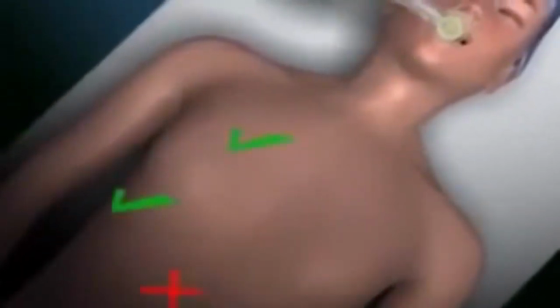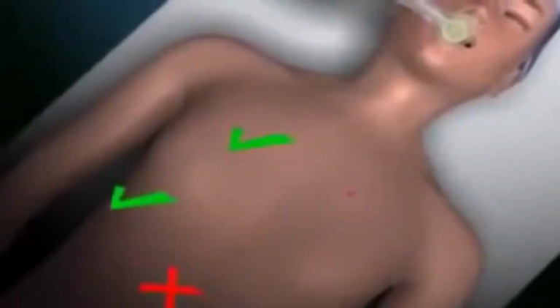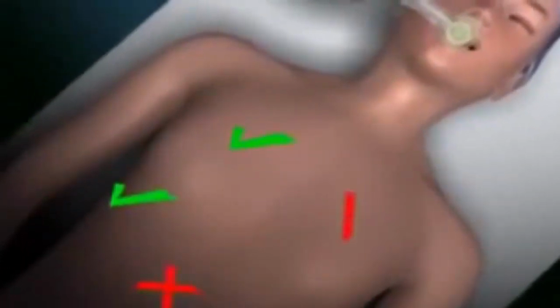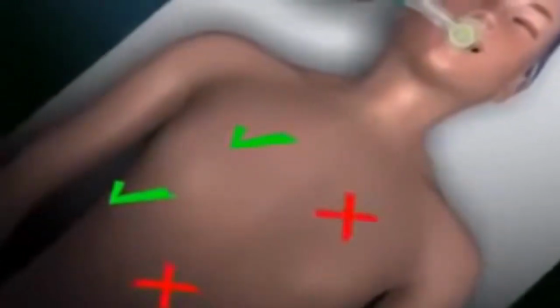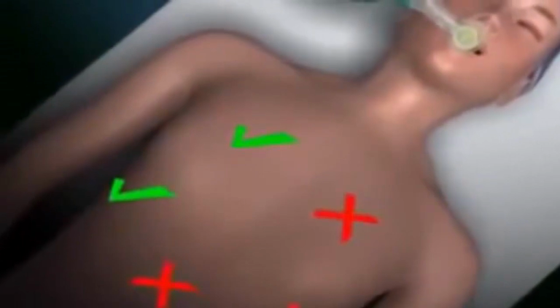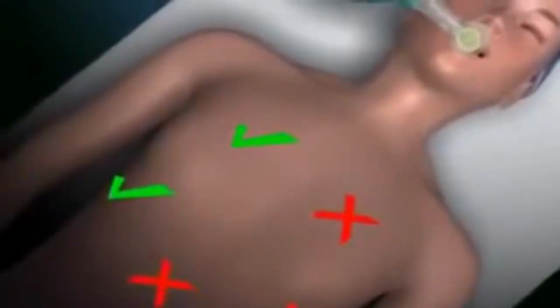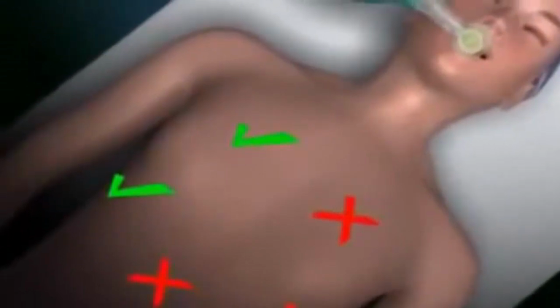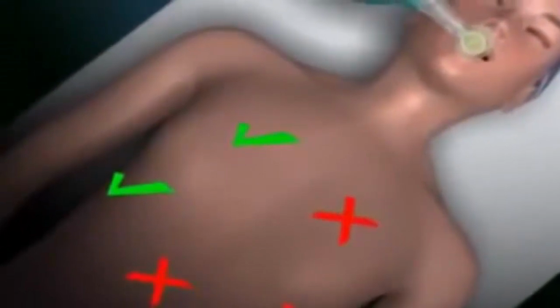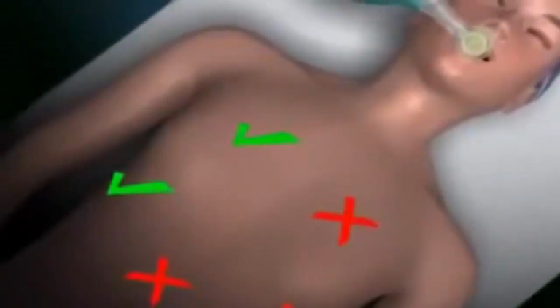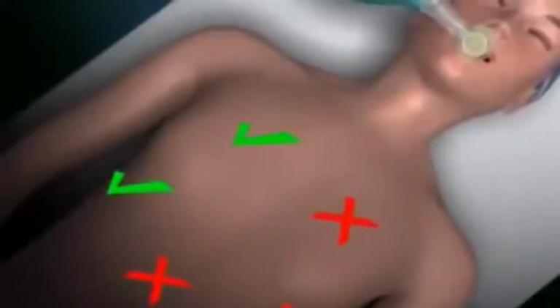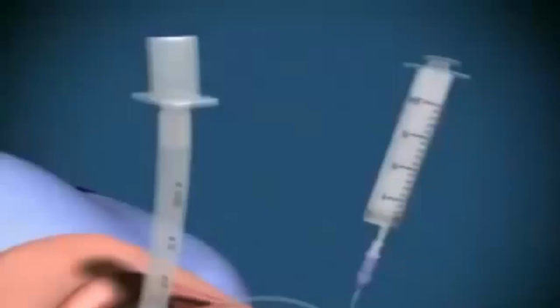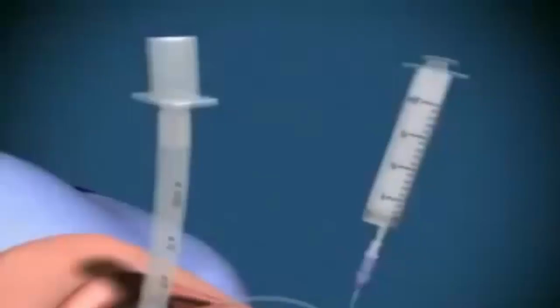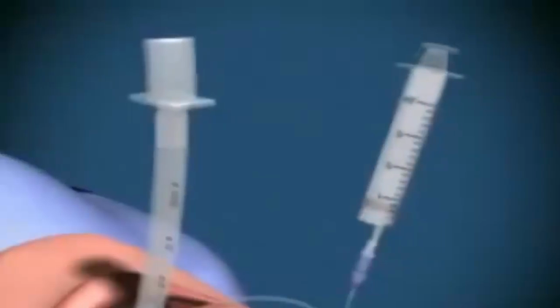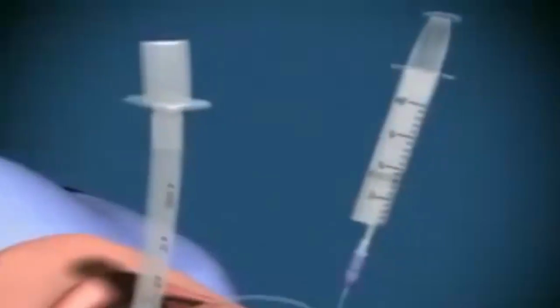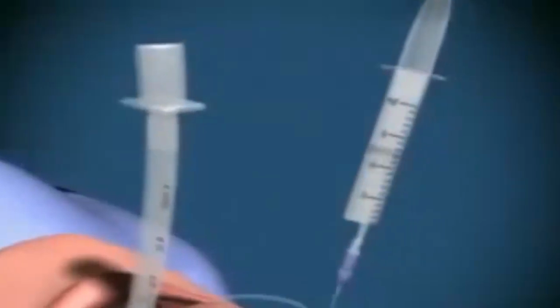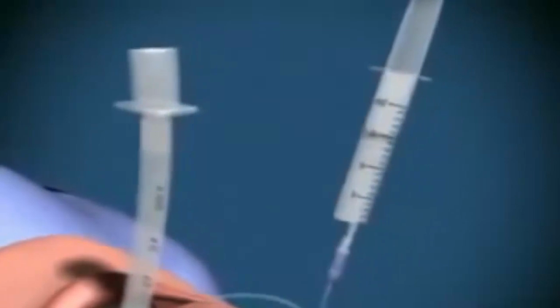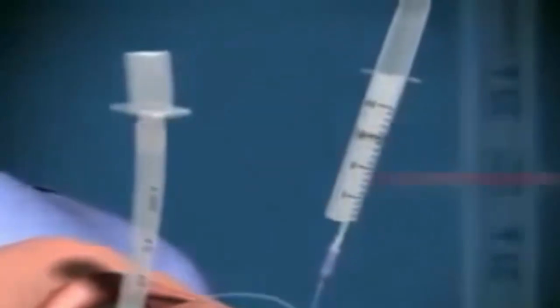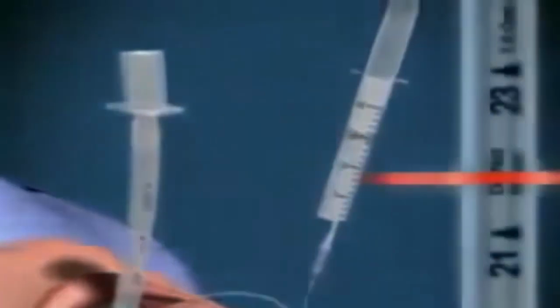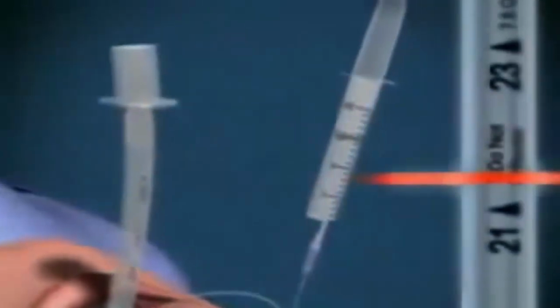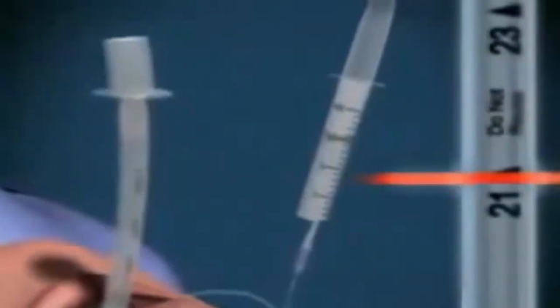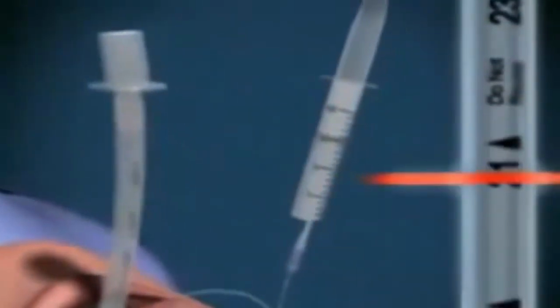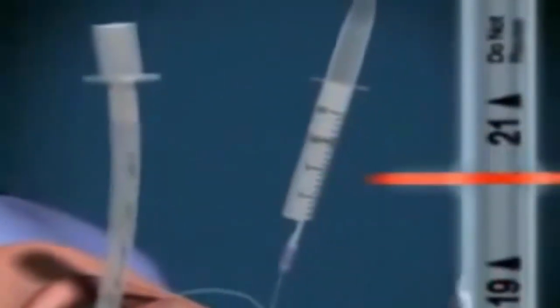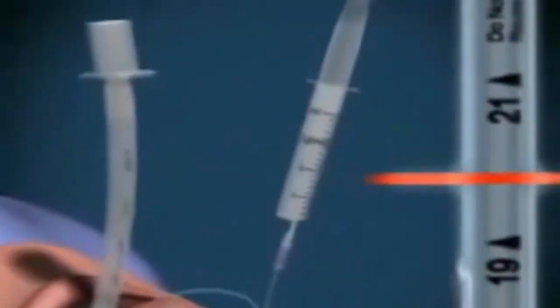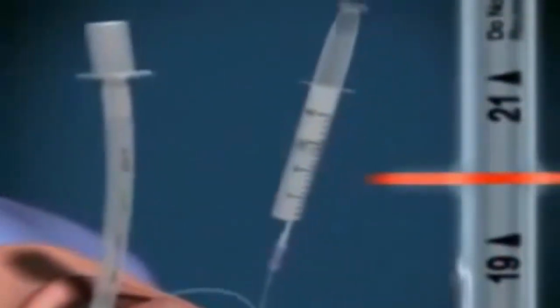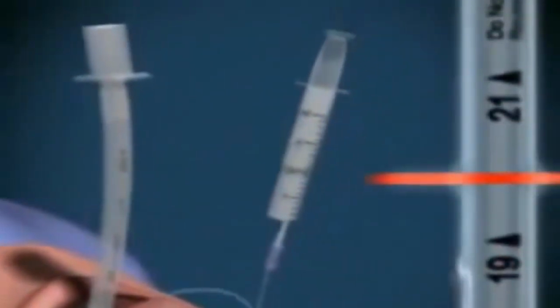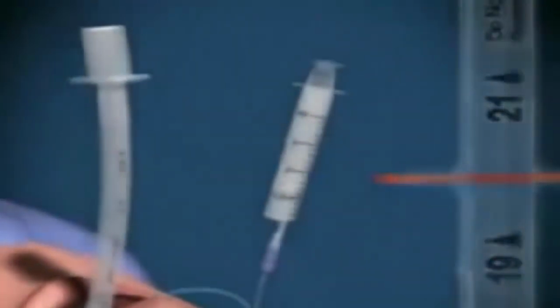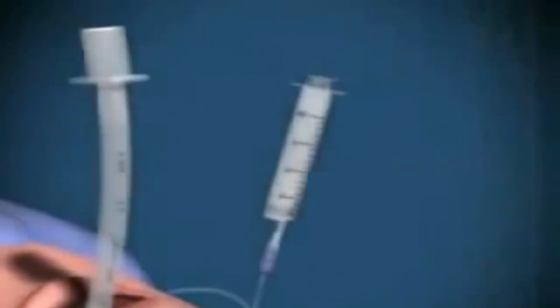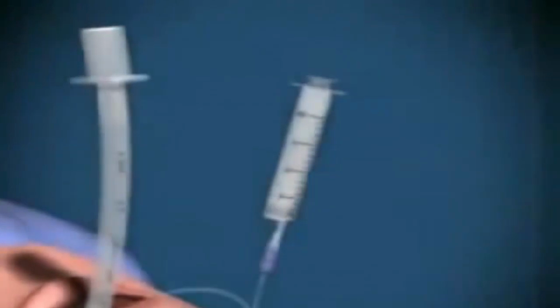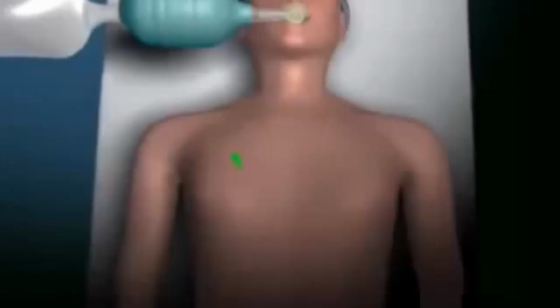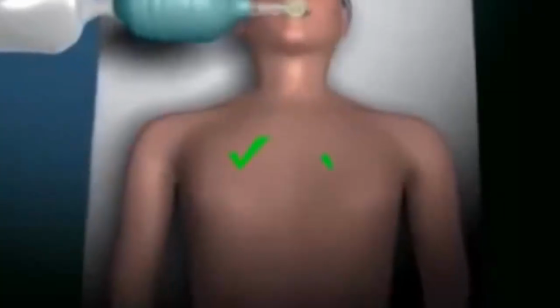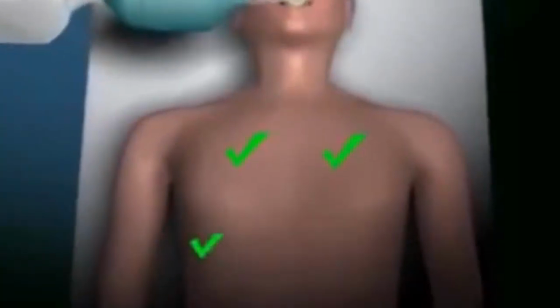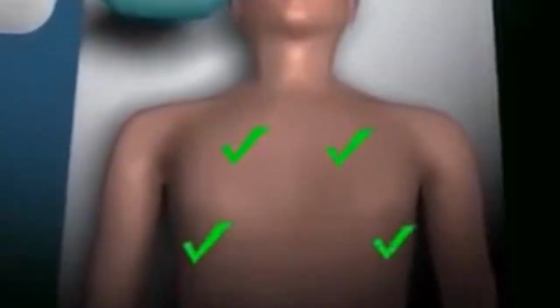If the tube is in too far, the right lung will be ventilated only via the right main bronchus. If this occurs, deflate the cuff and withdraw the tube 2-3 cm. Re-inflate the cuff and re-check the position.